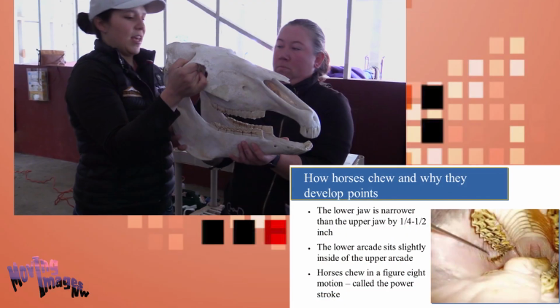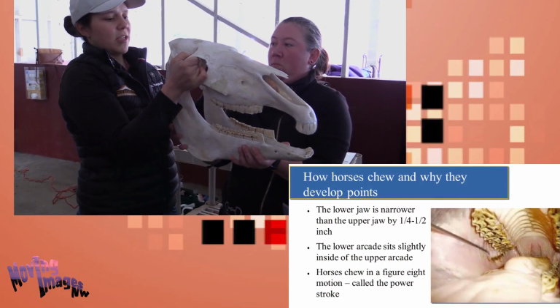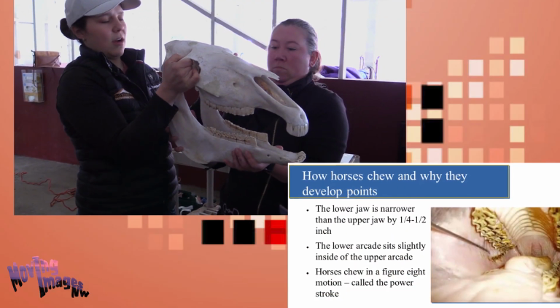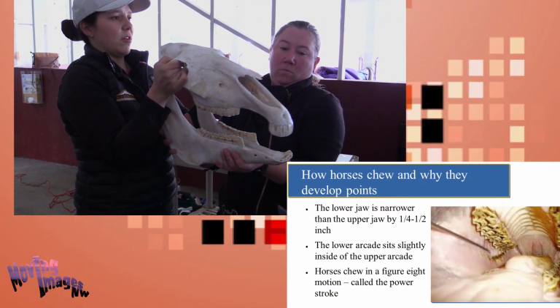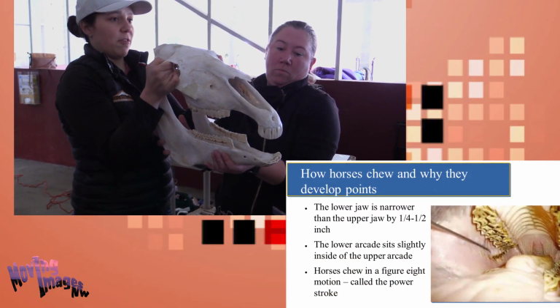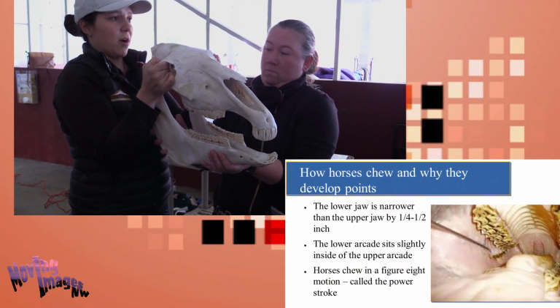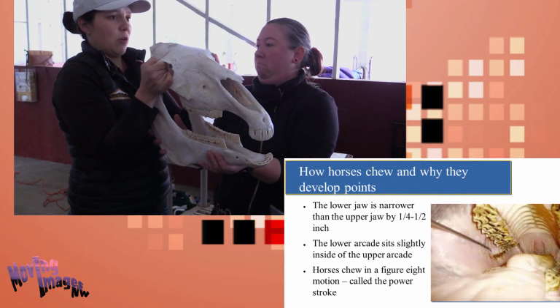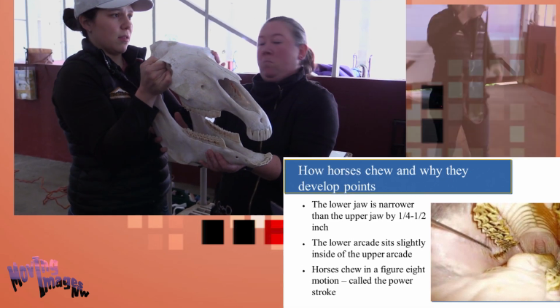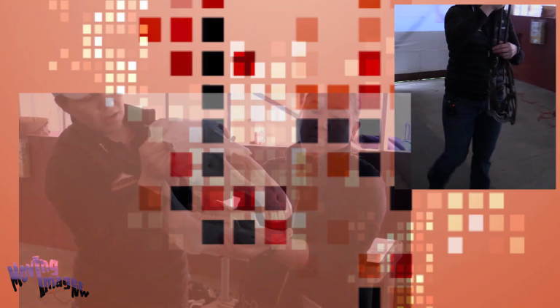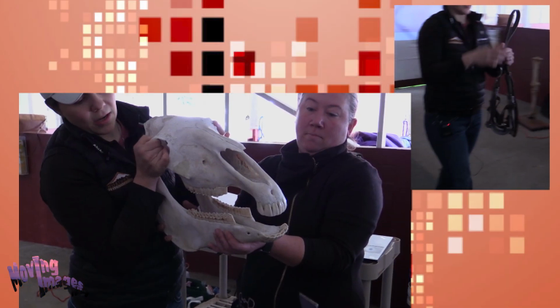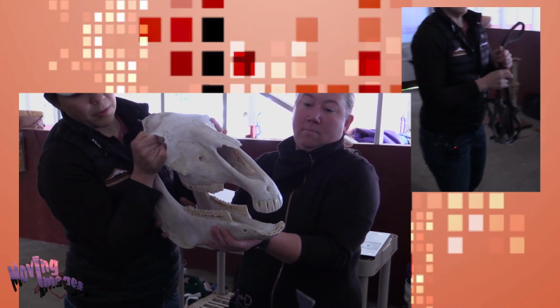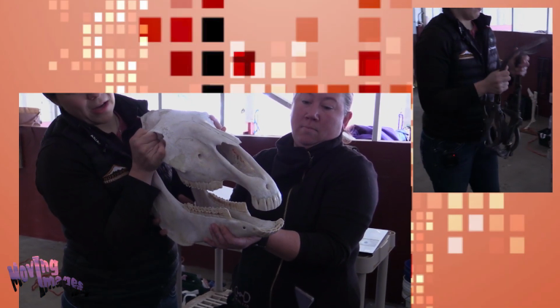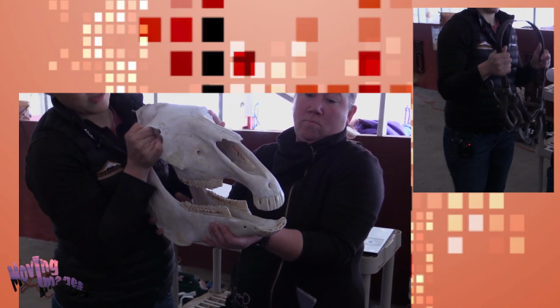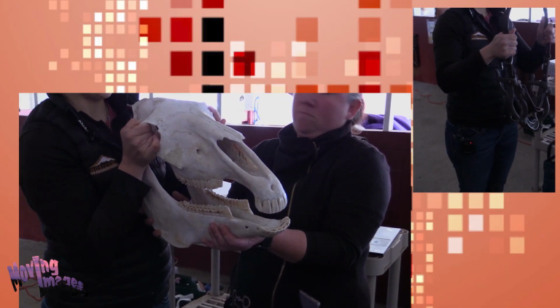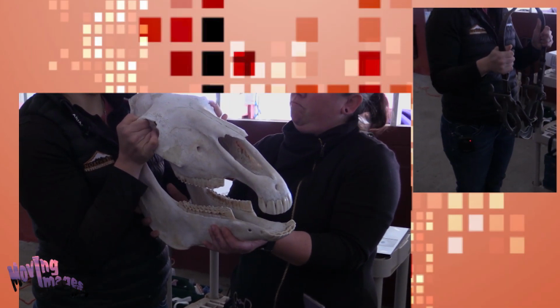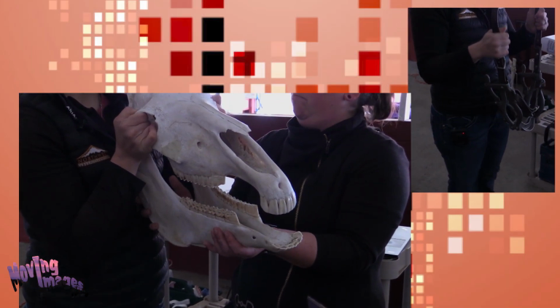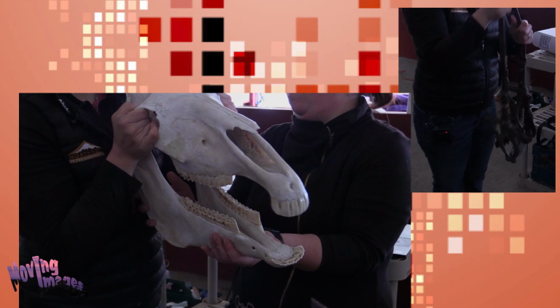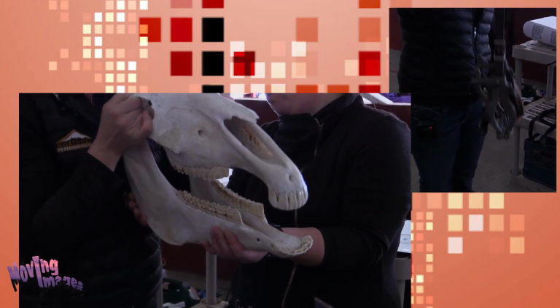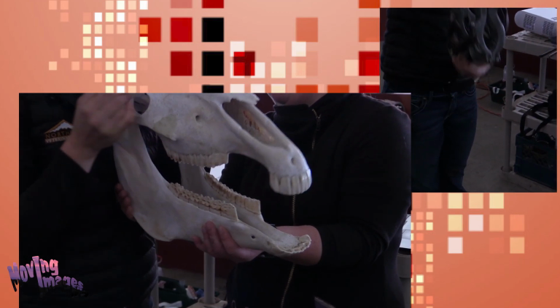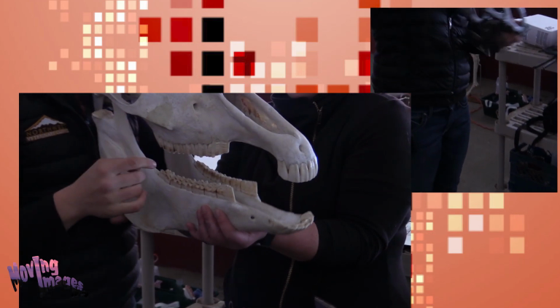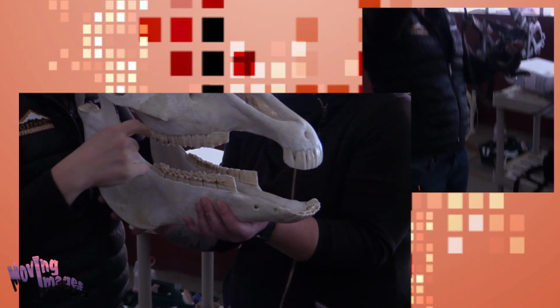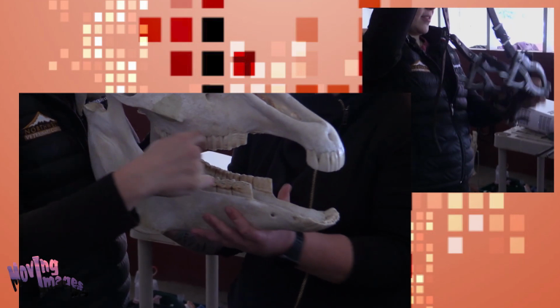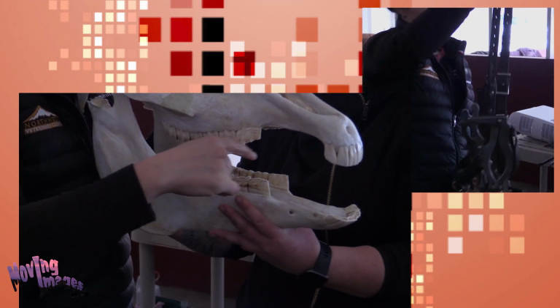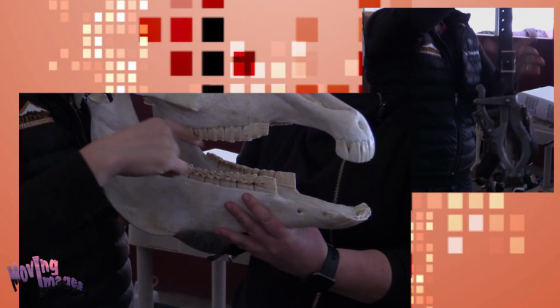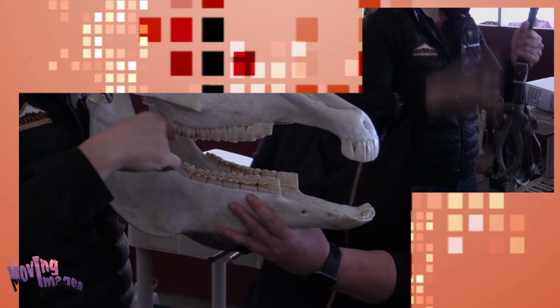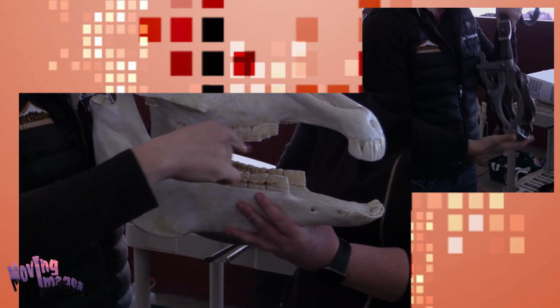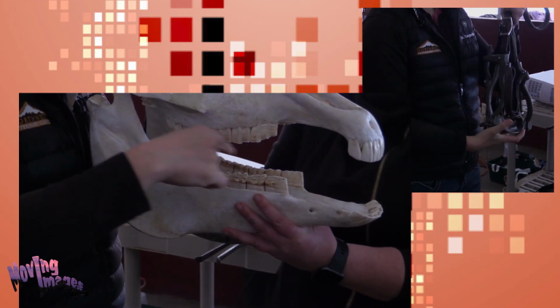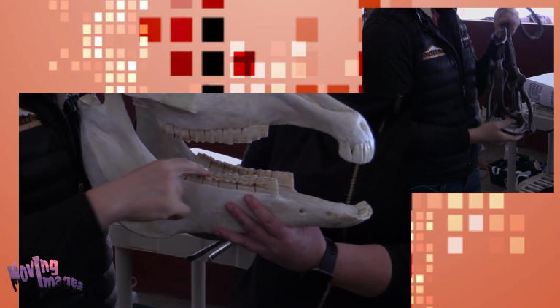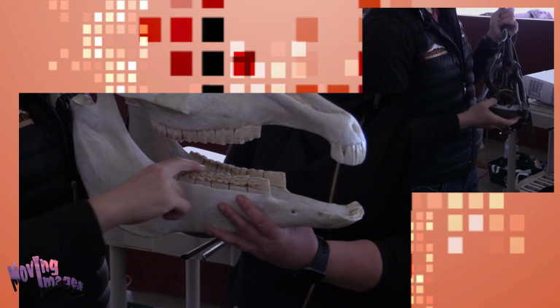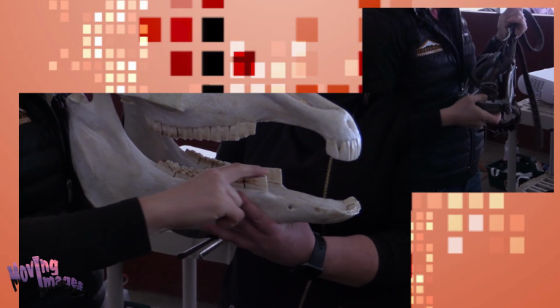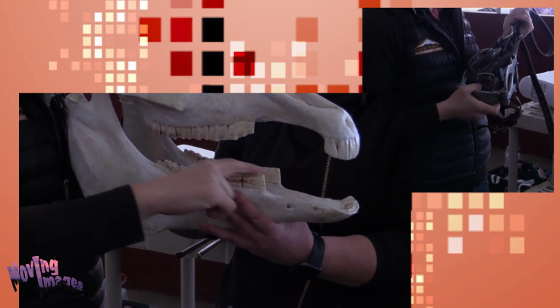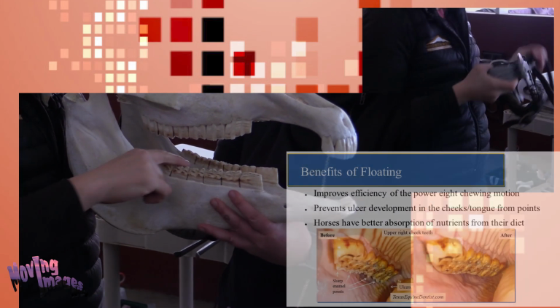The upper teeth are set further apart than the lower teeth — separated by a quarter to half inch. So horses that develop points will develop points along the cheeks on the top, and points along the tongue on the bottom.